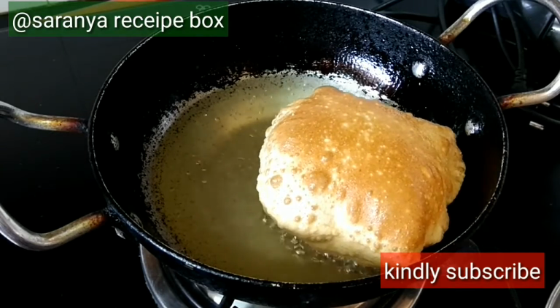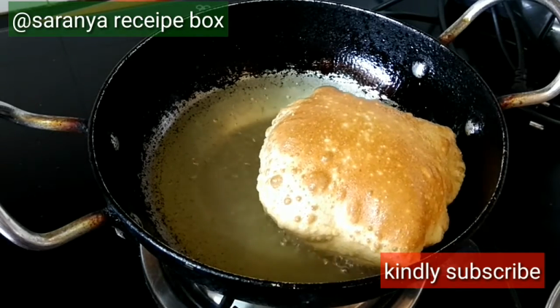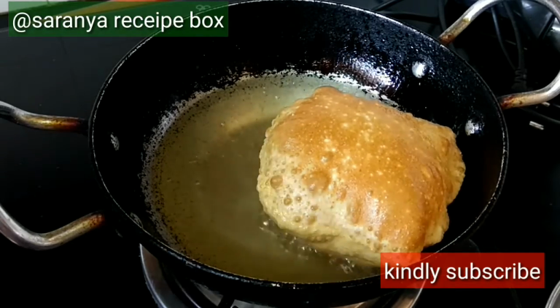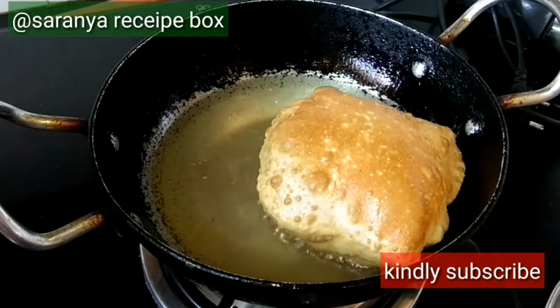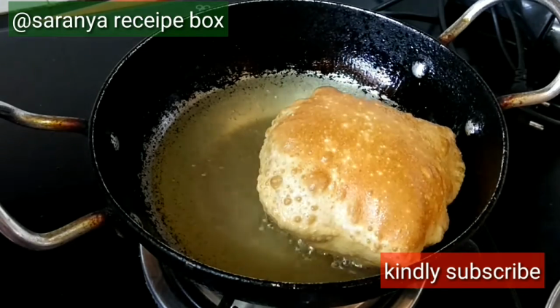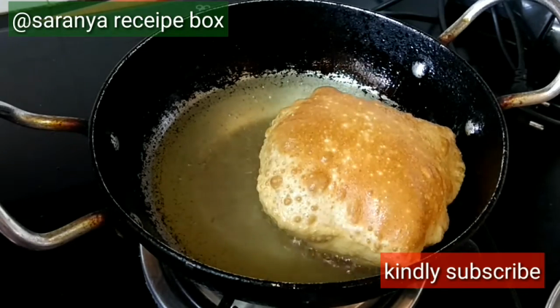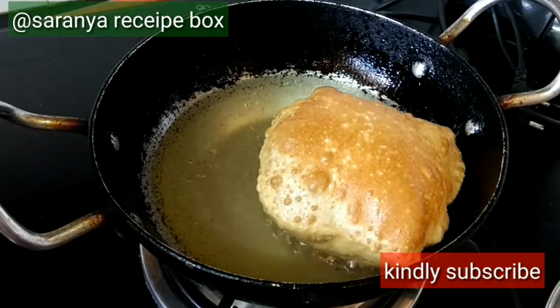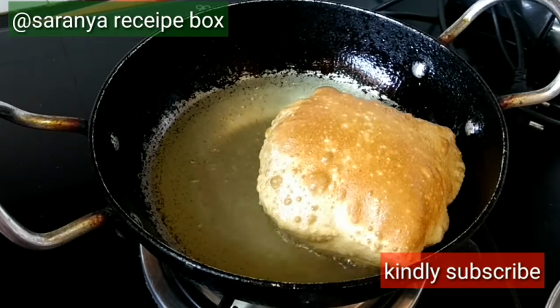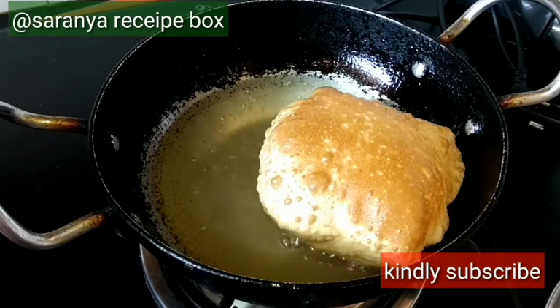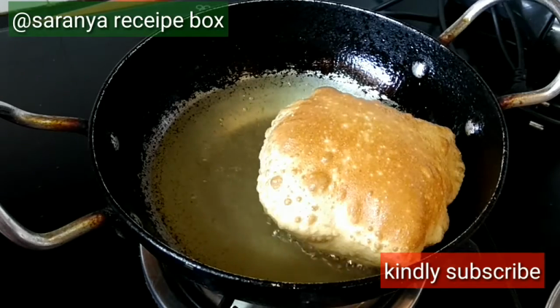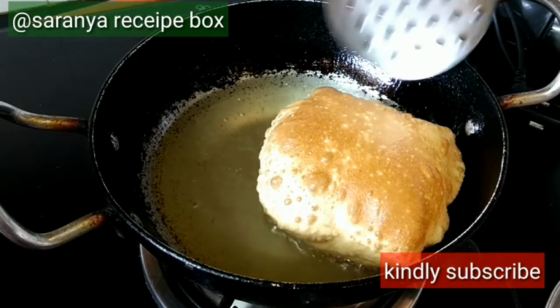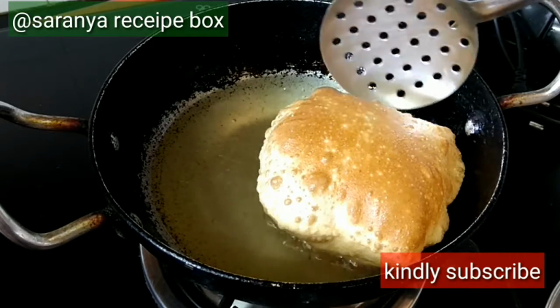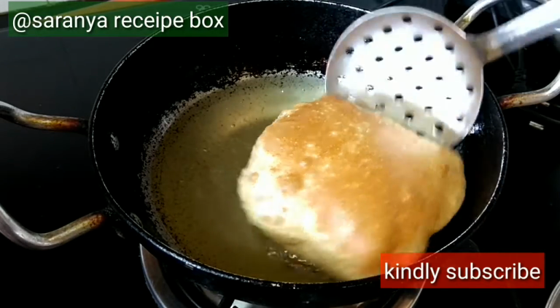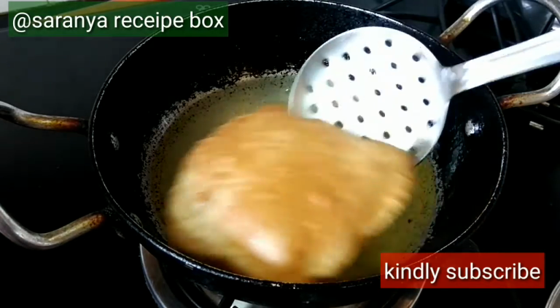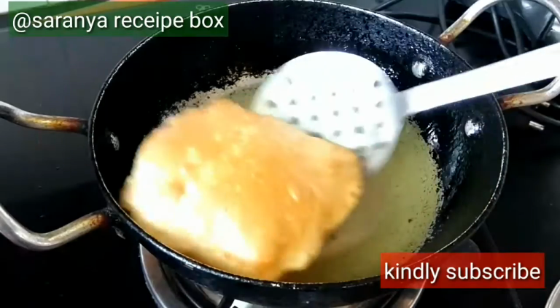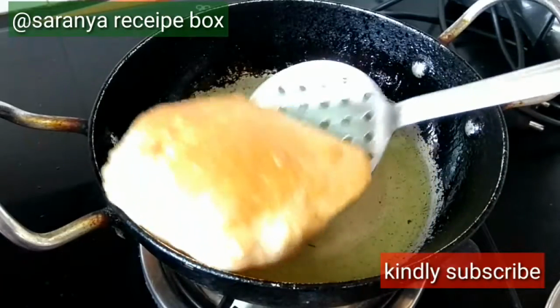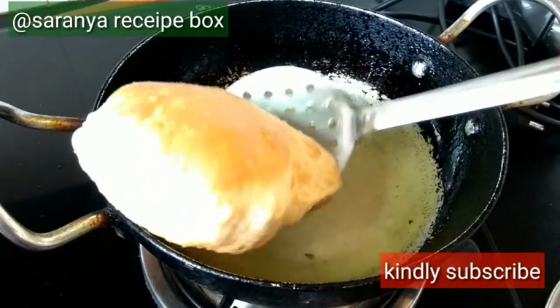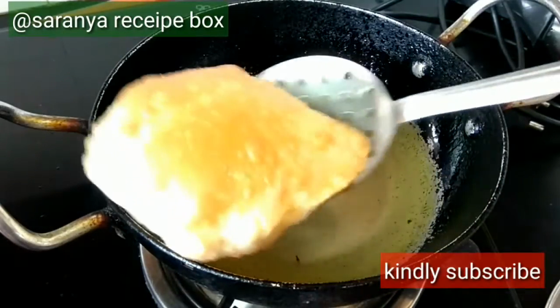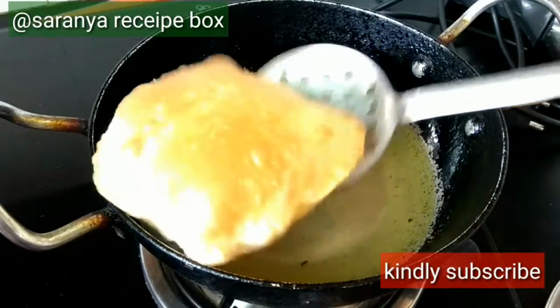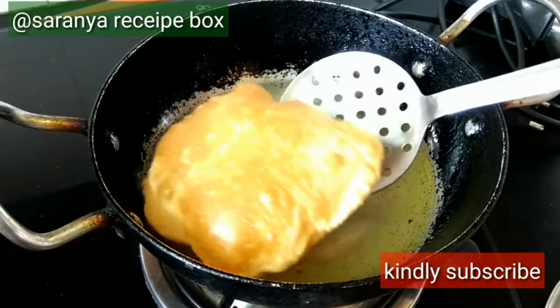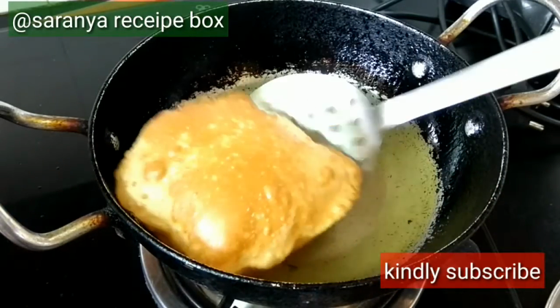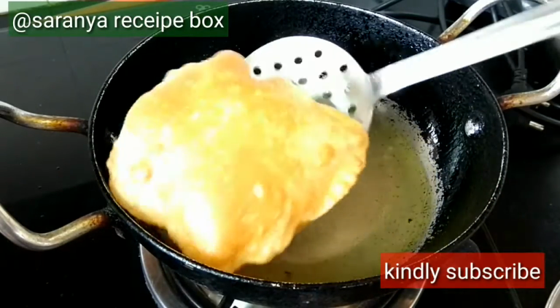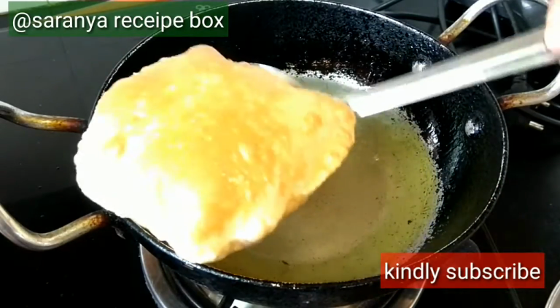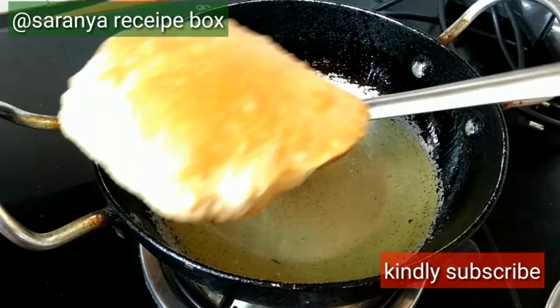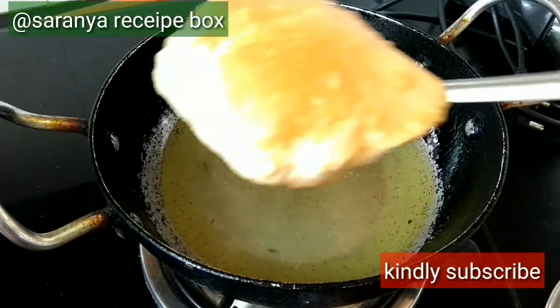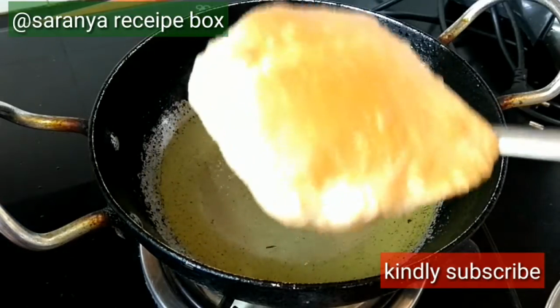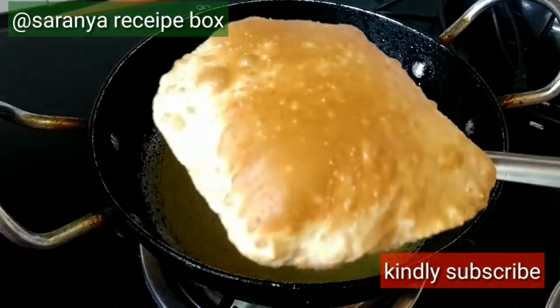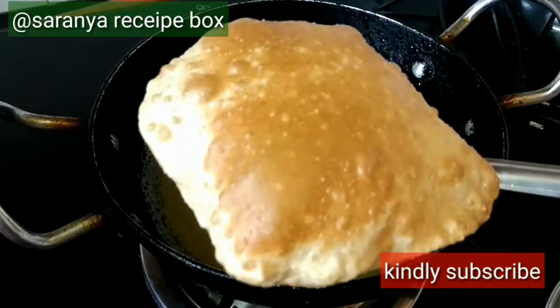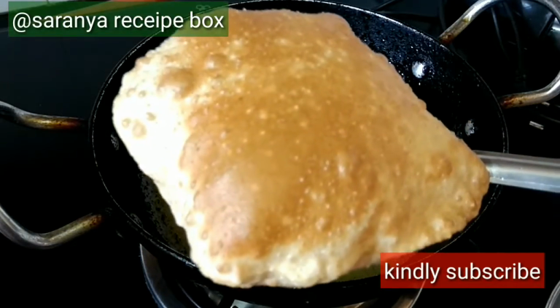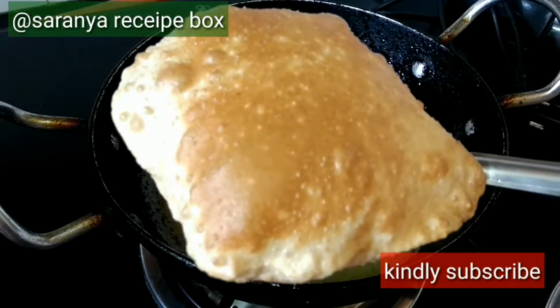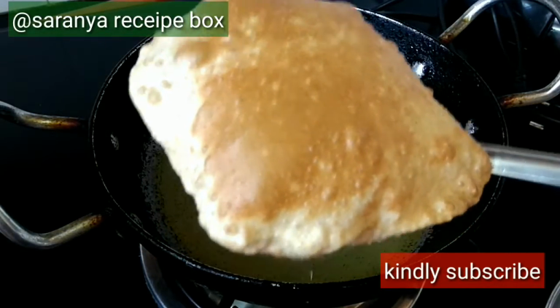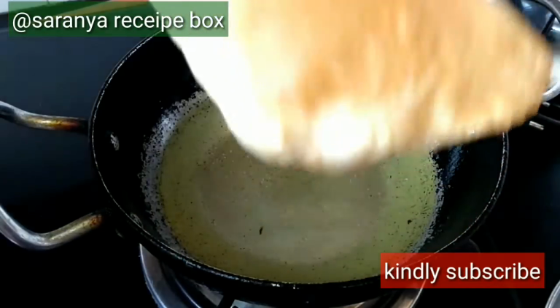The rava we added to the dough keeps the puris puffy for a longer time. In the same way, we can make all the remaining puris.